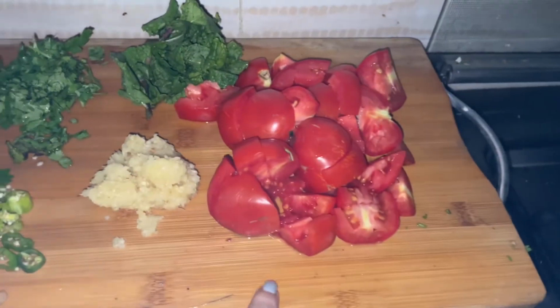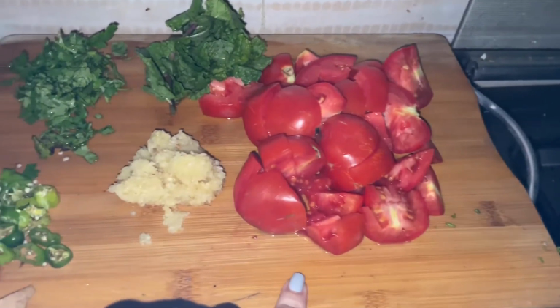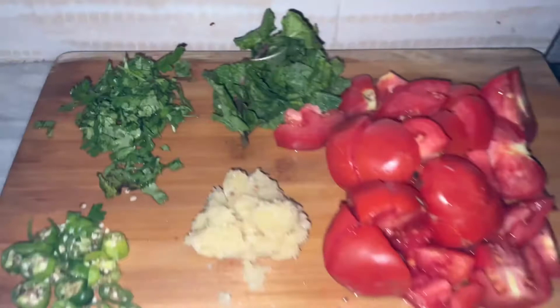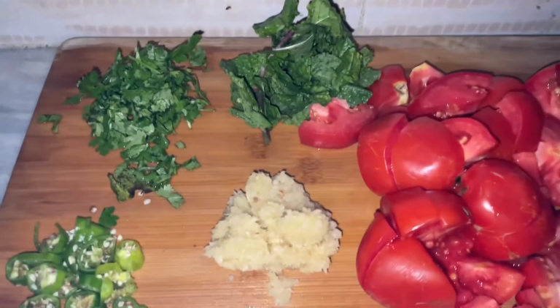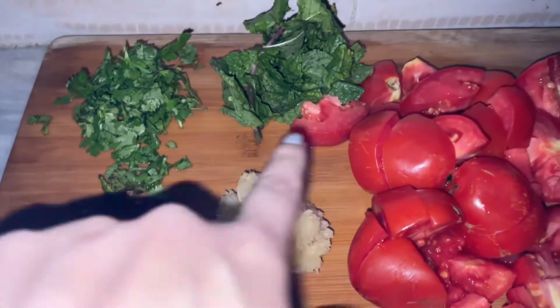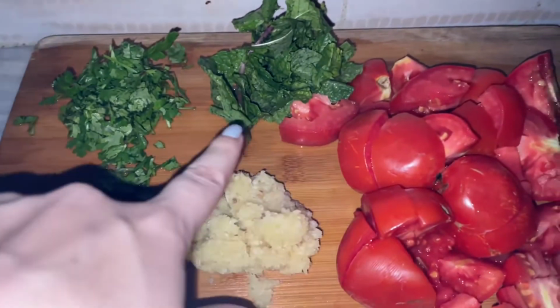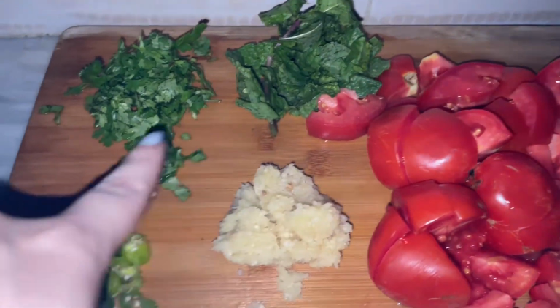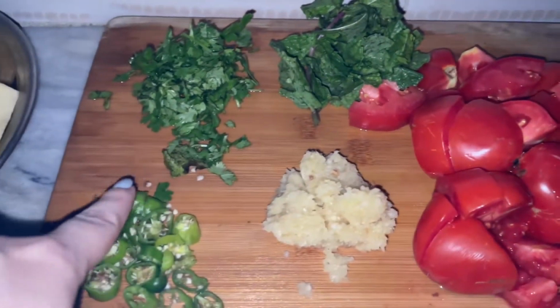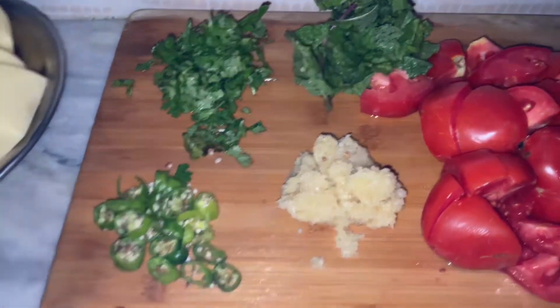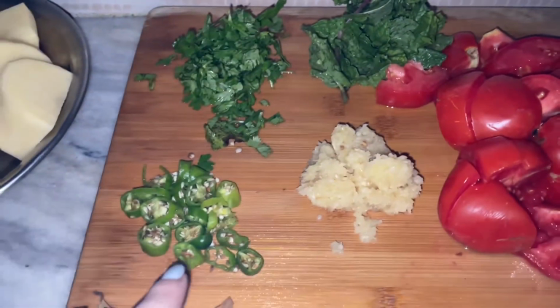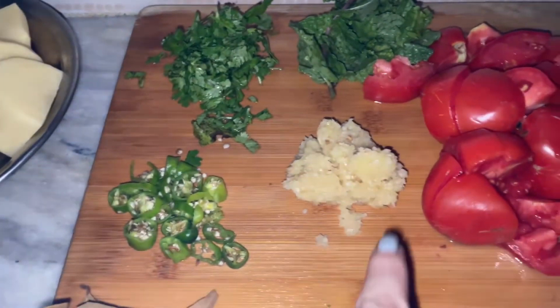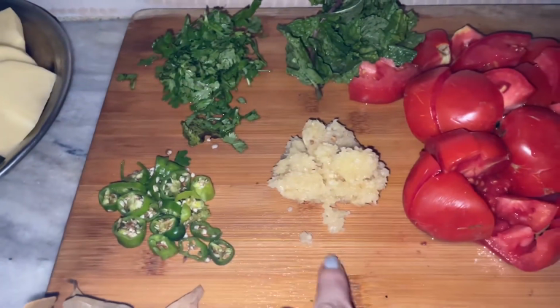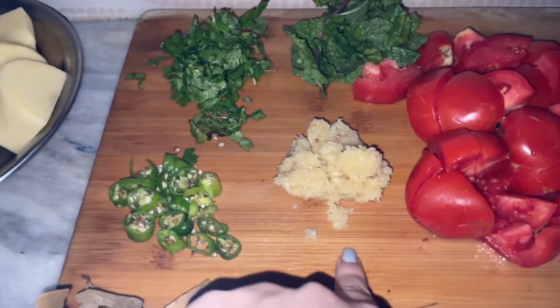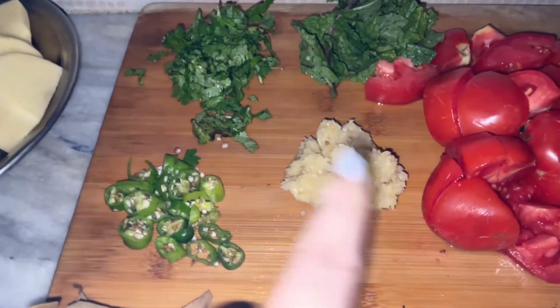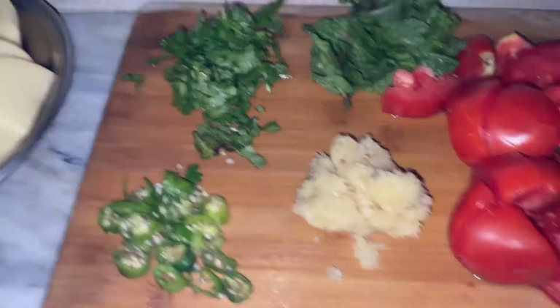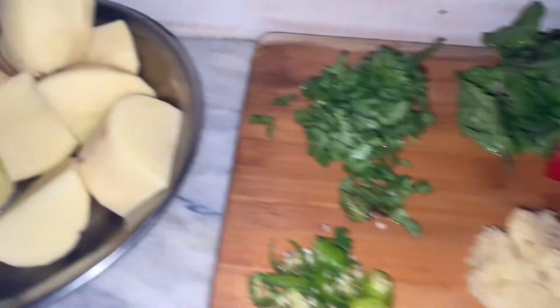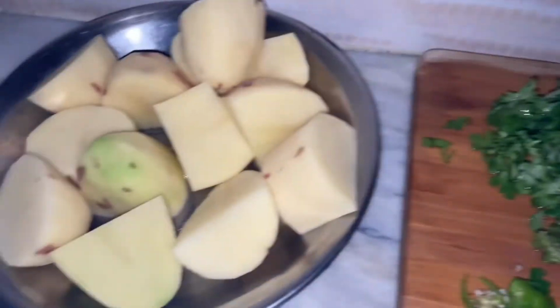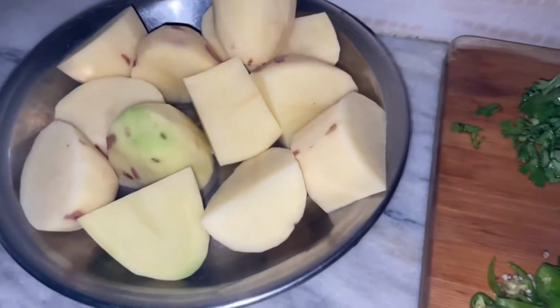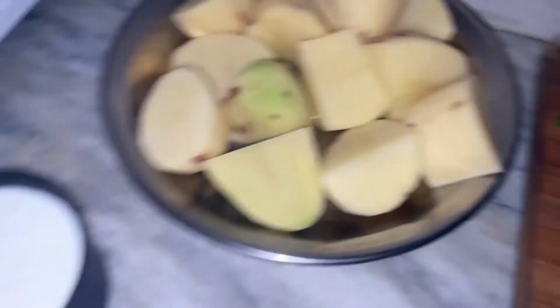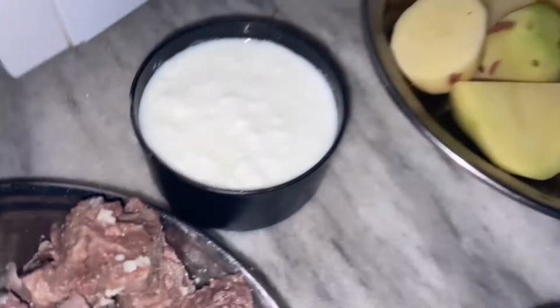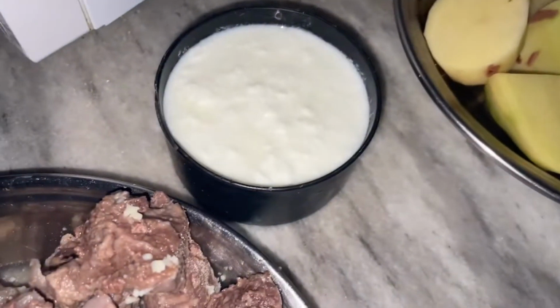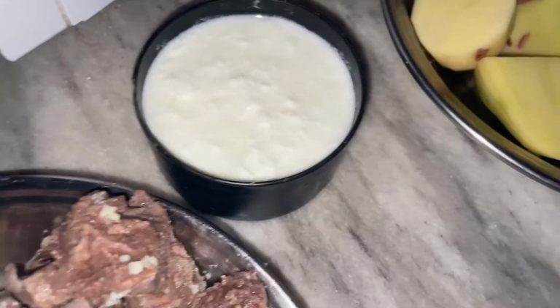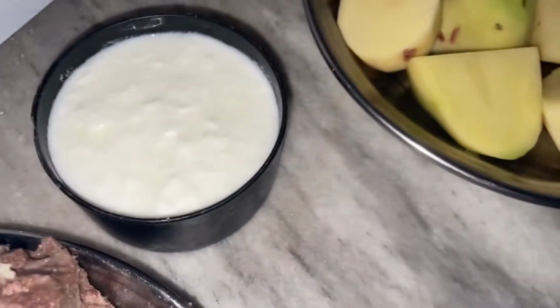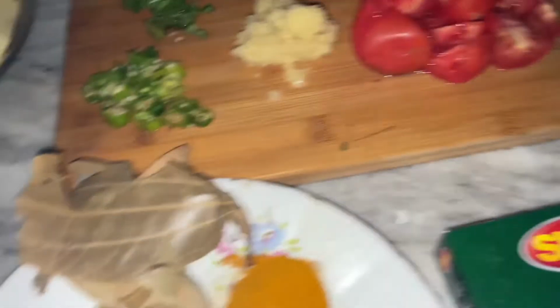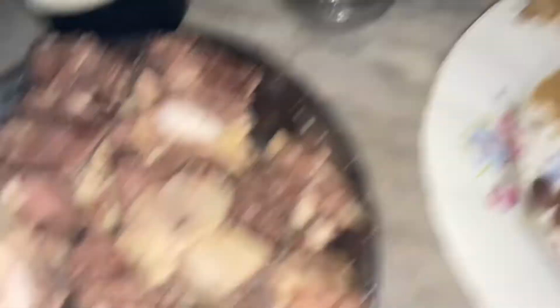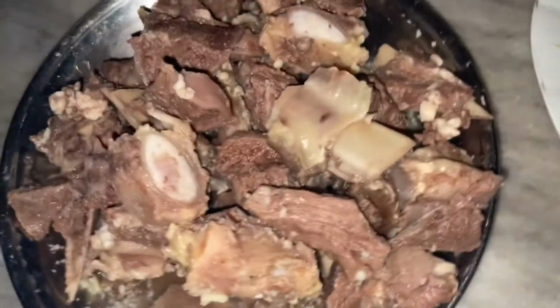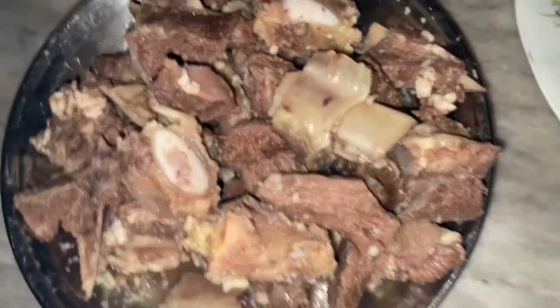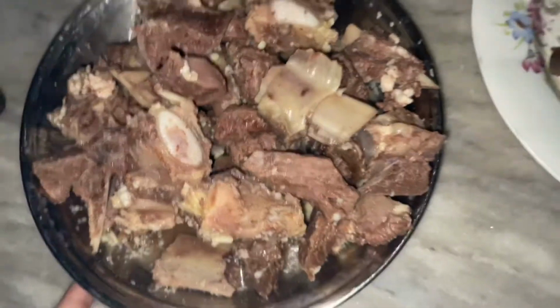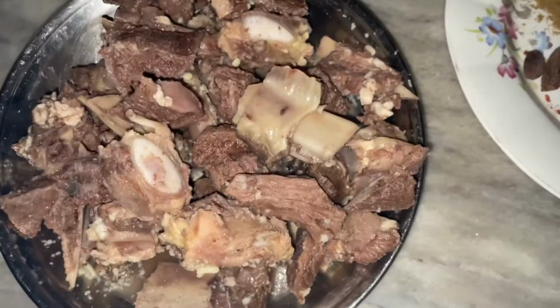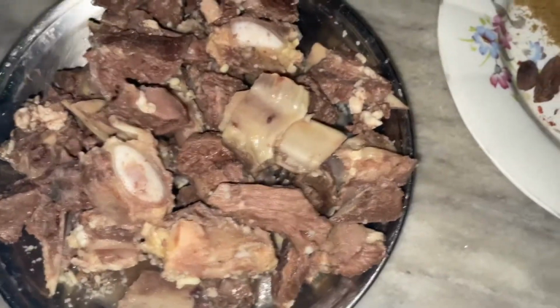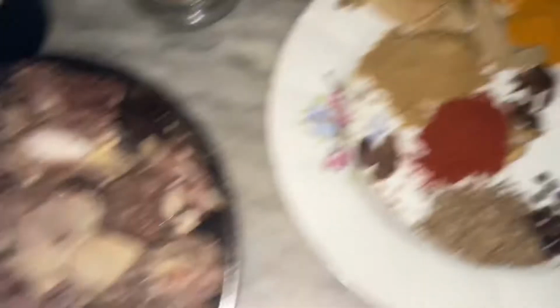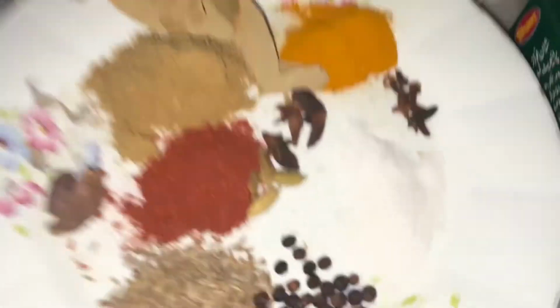First of all, I have prepared 4 to 3 ingredients. I used about 1.5 grams of garlic, and 1 cup of garlic. I have boiled it.